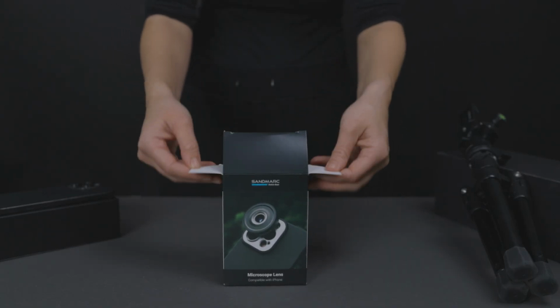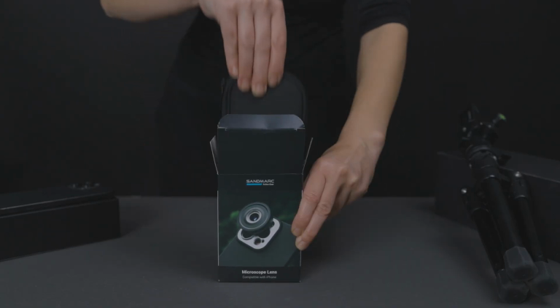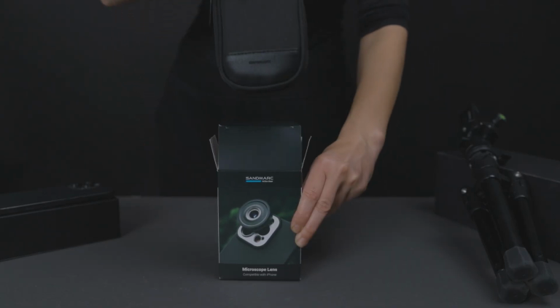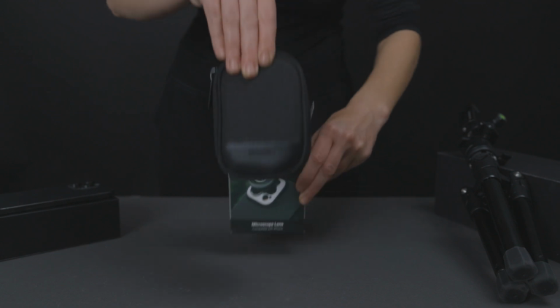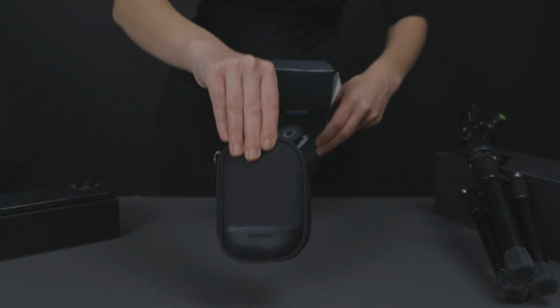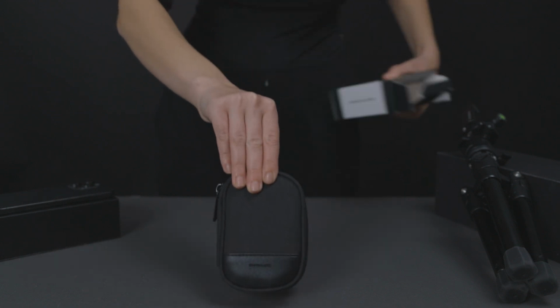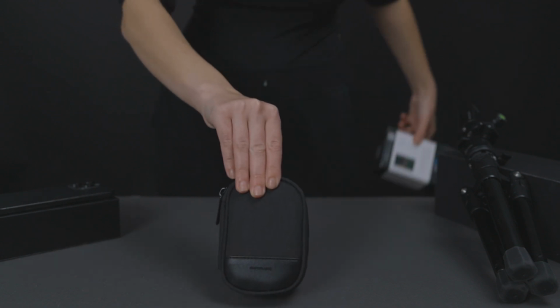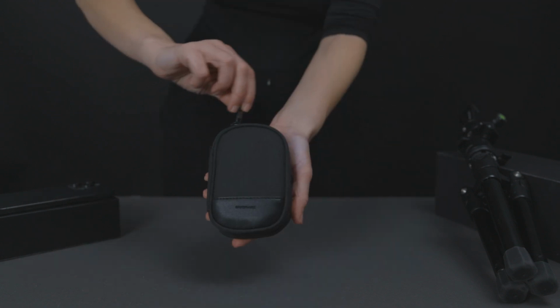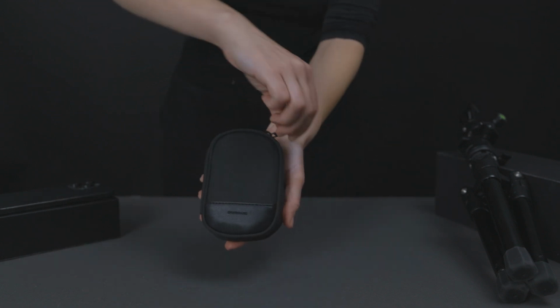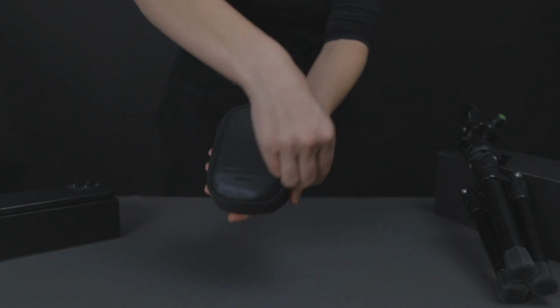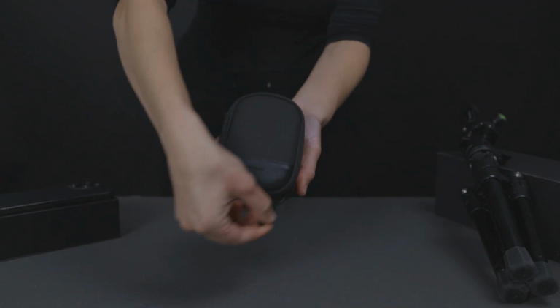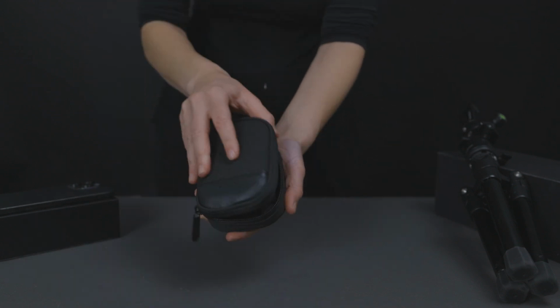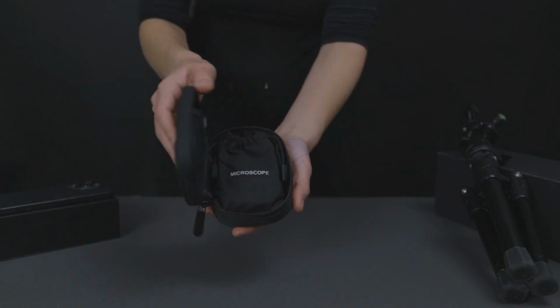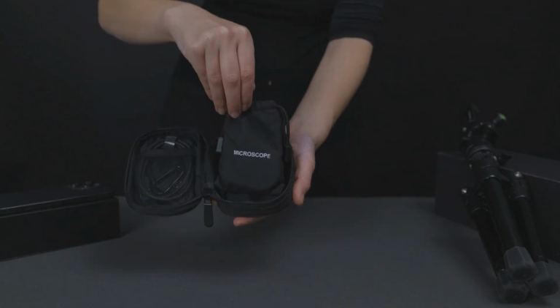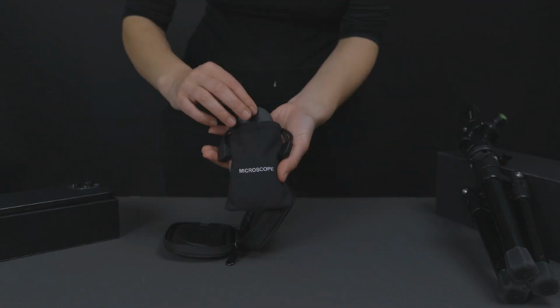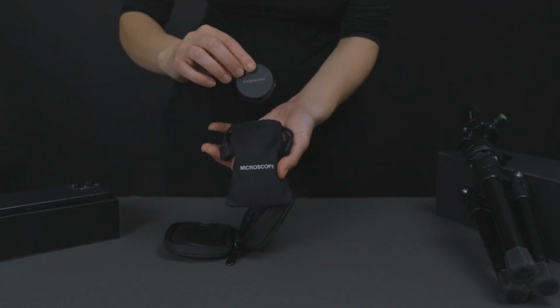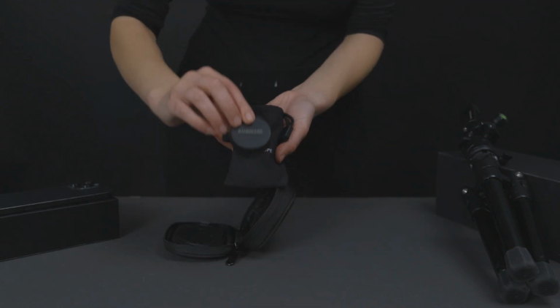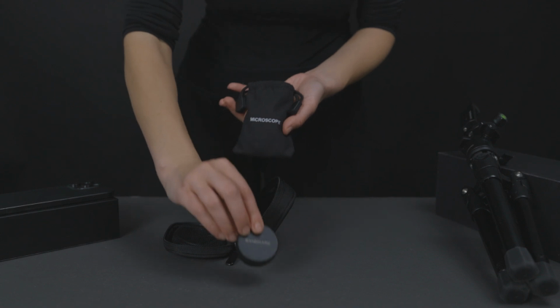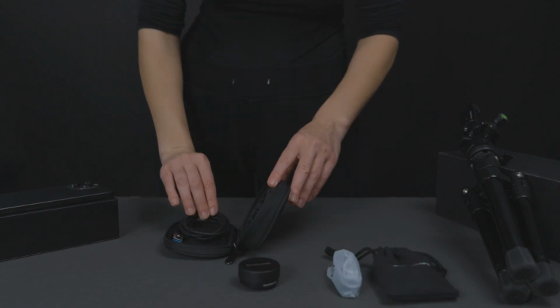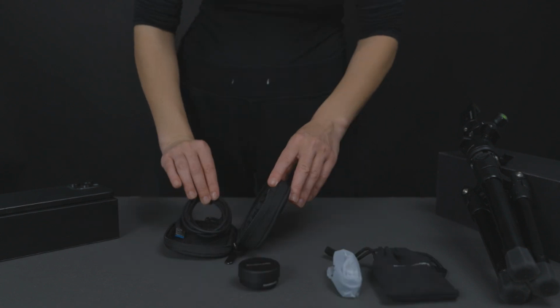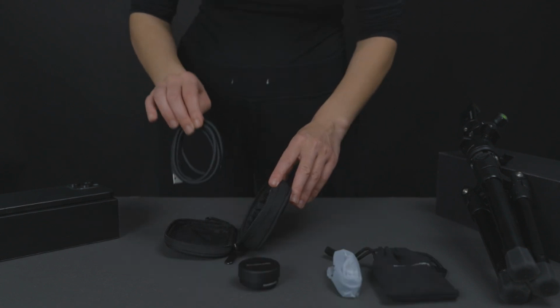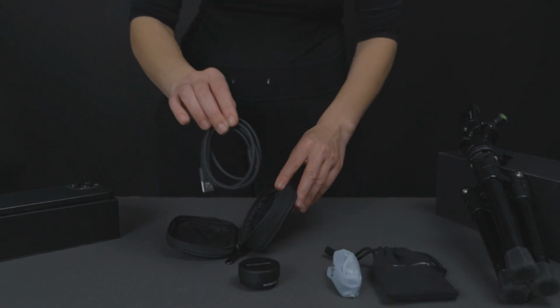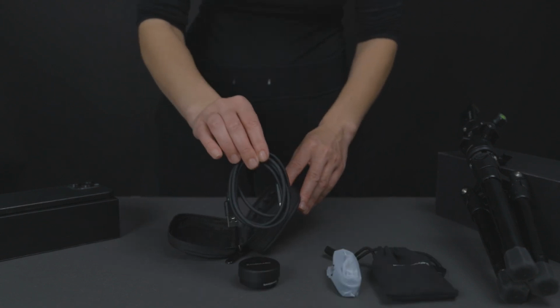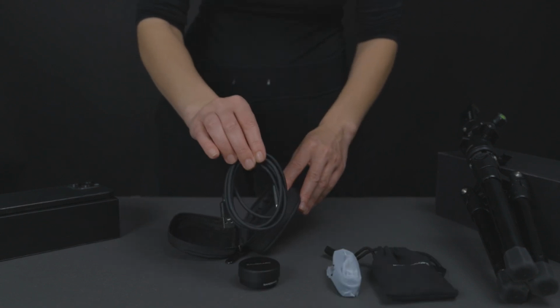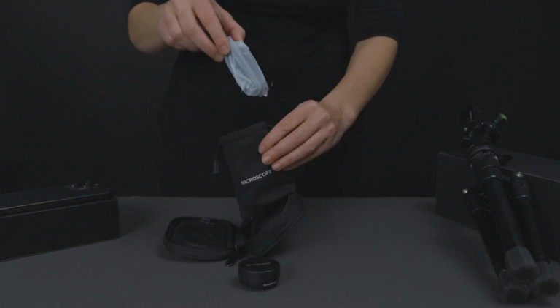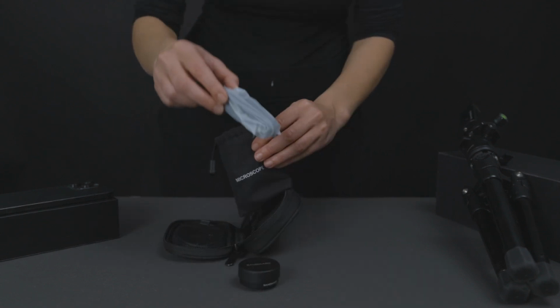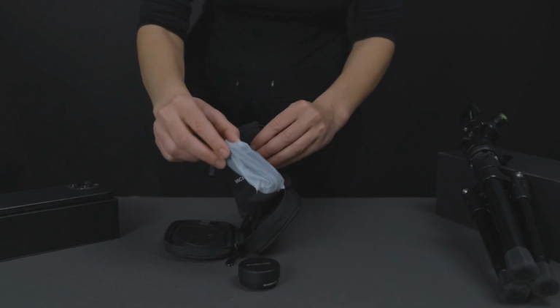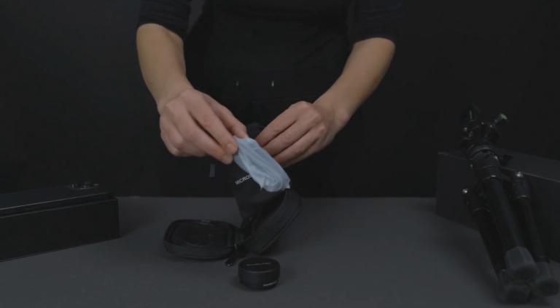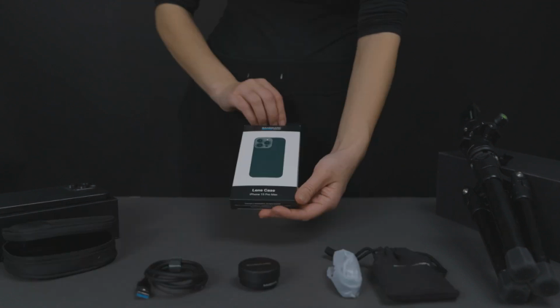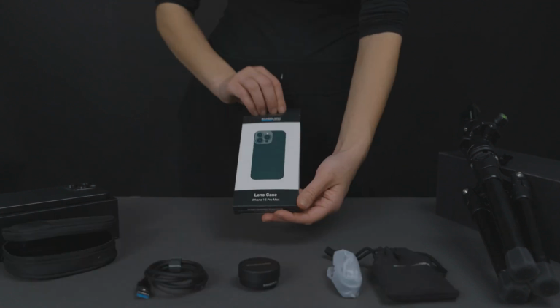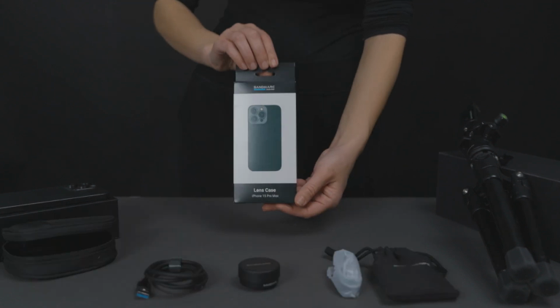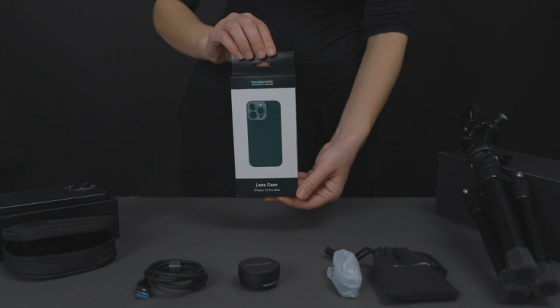Inside the box you will receive a carrying case, one microscope lens, a USB-C cable, a standard lens clip, and a standard case.